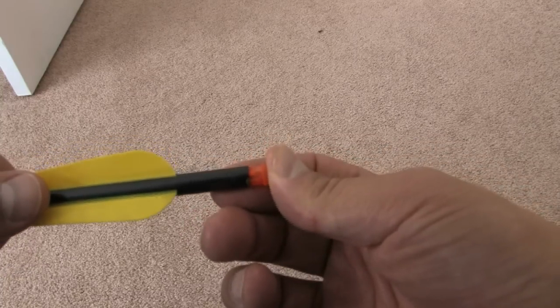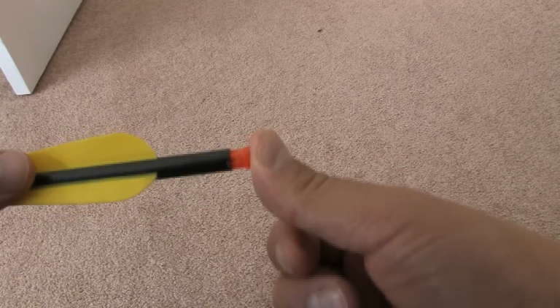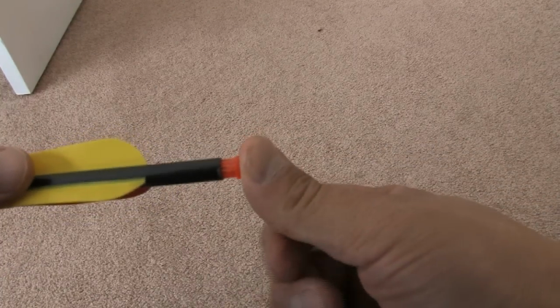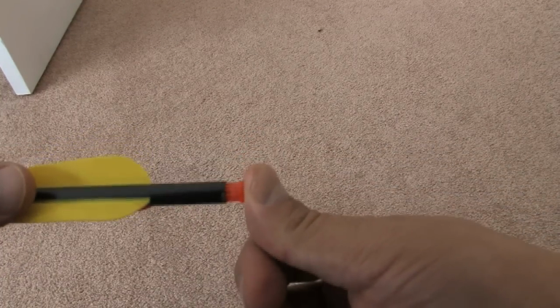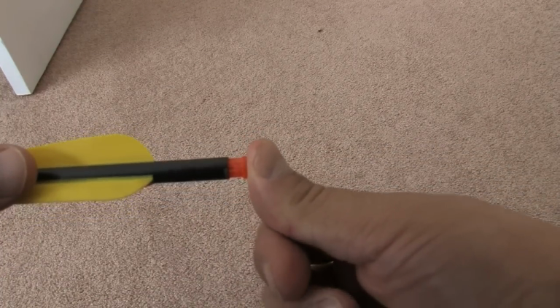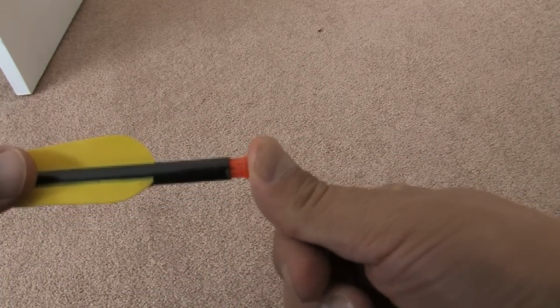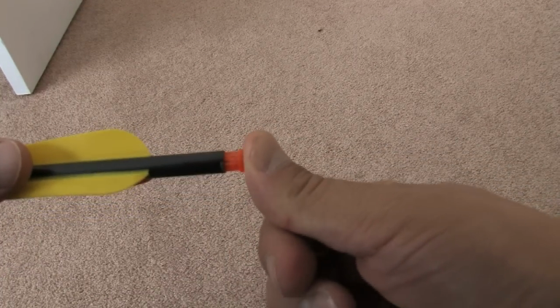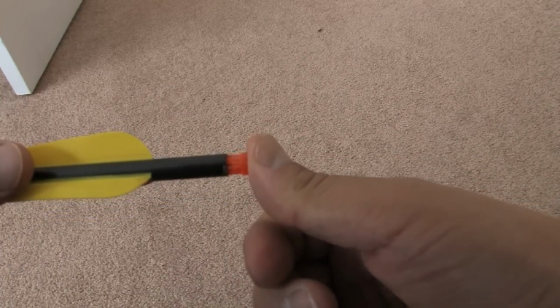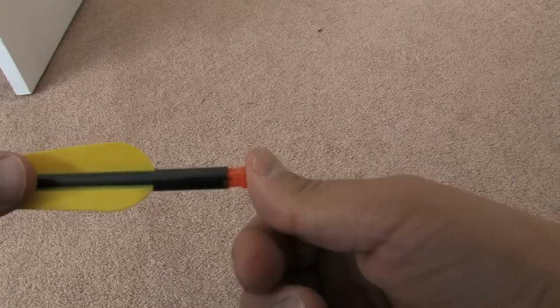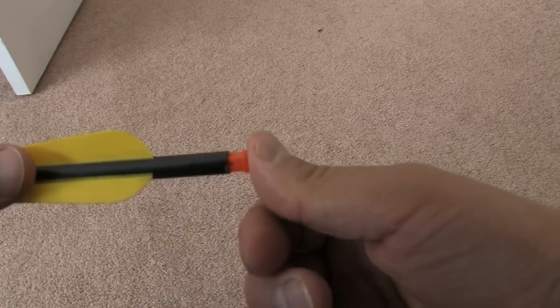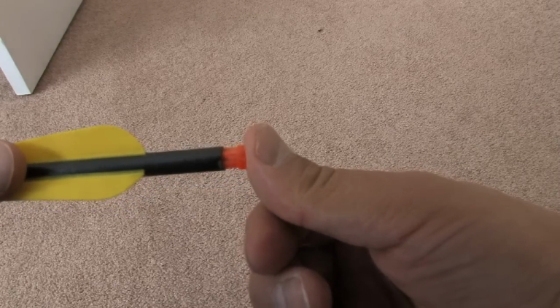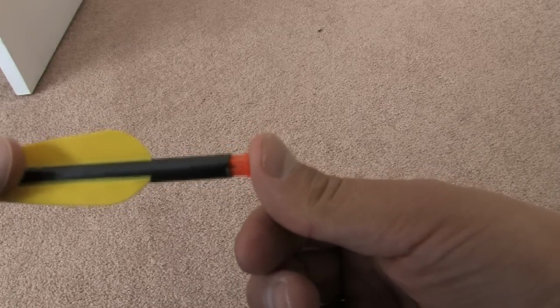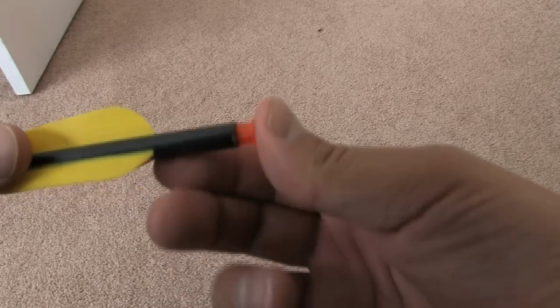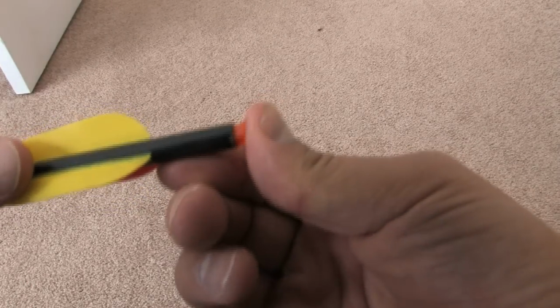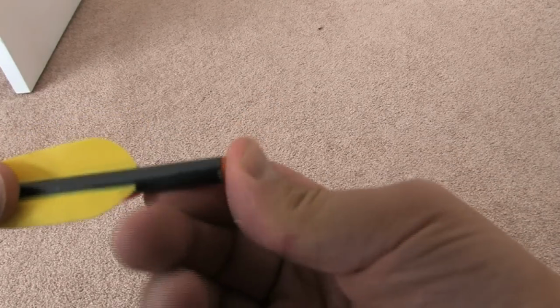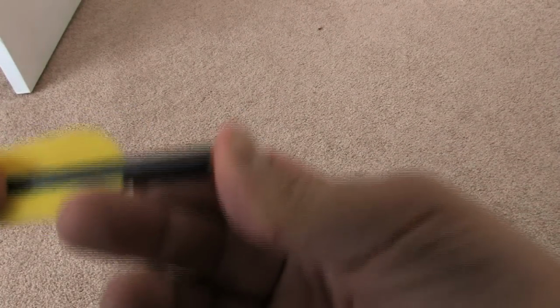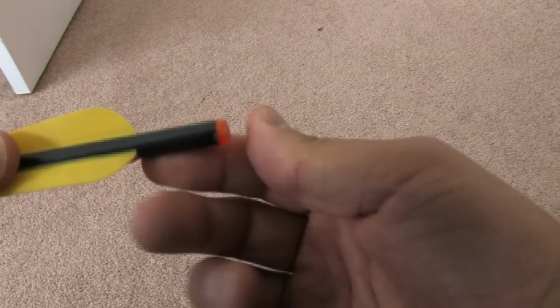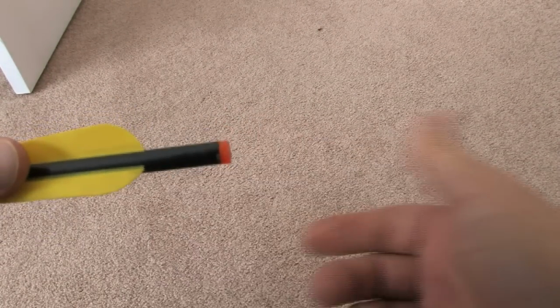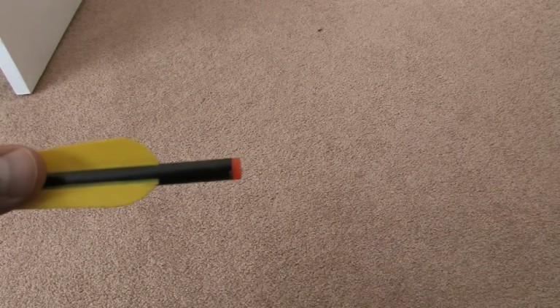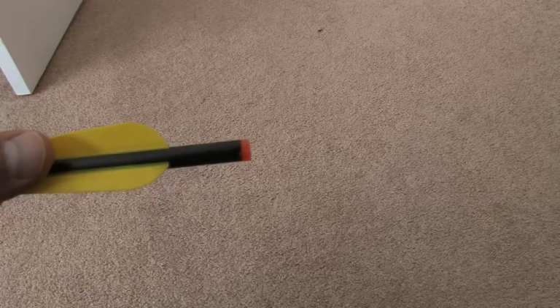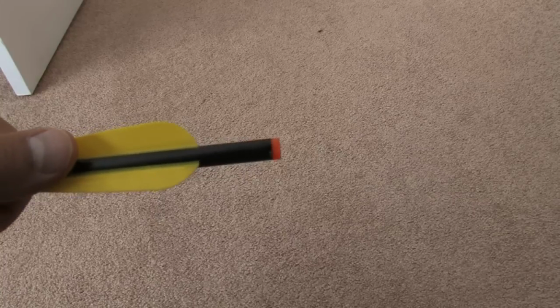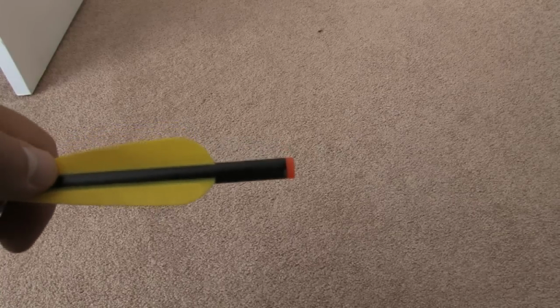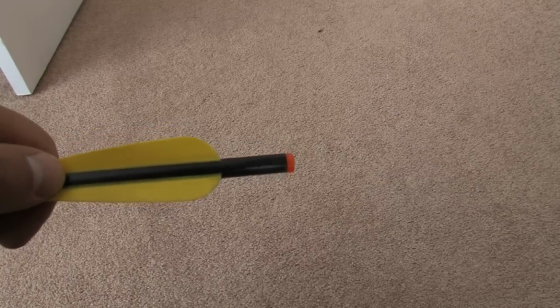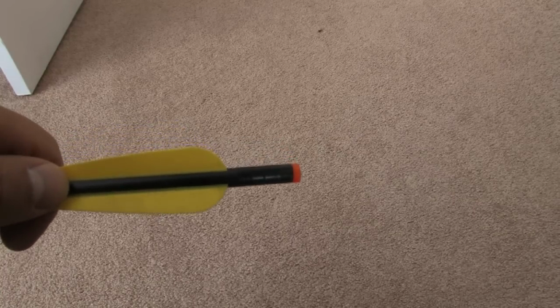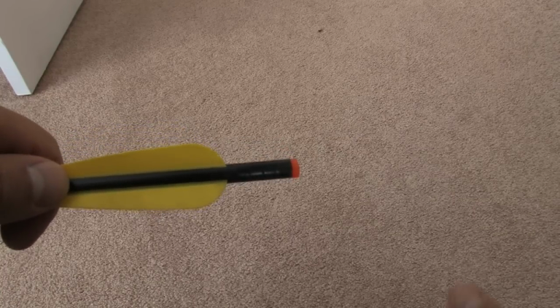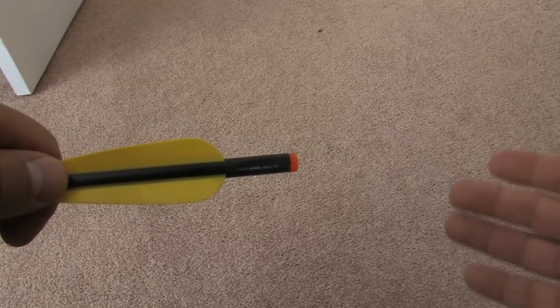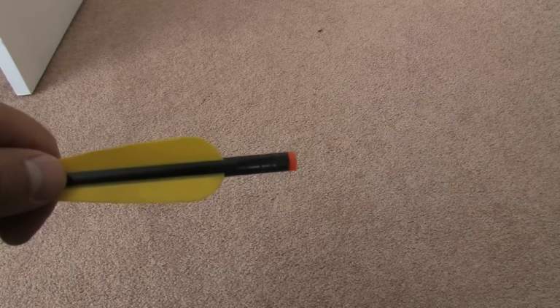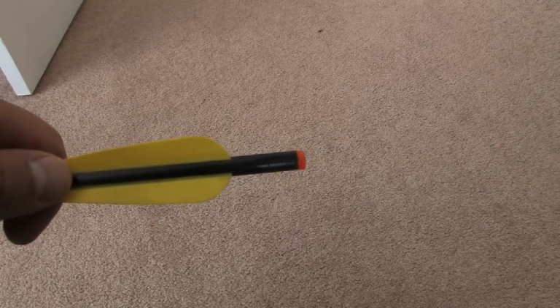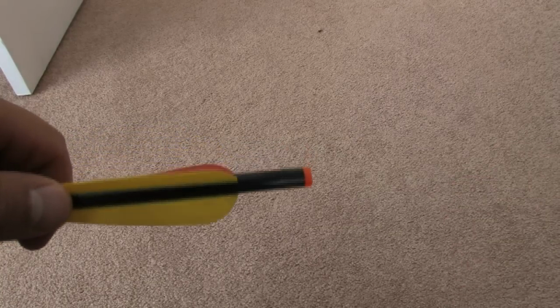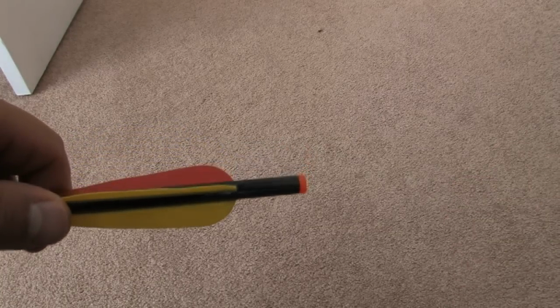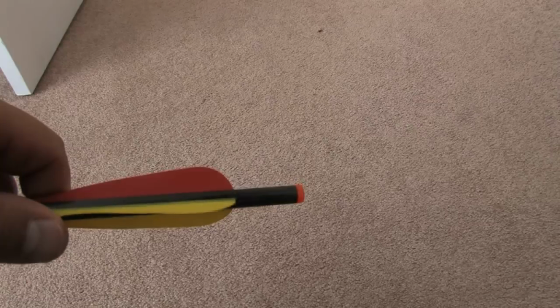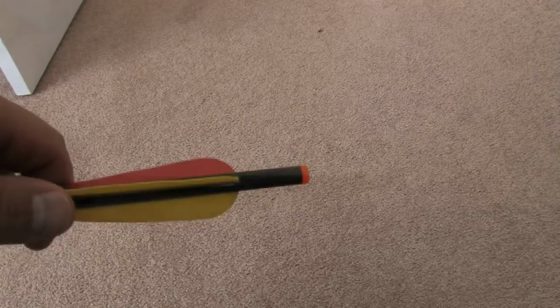It presses in real hard. You will need to press this against the table or something hard to seat it all the way. You don't need any glue or anything, and if you want to switch them to different arrows, you can pull them out with a pair of pliers.